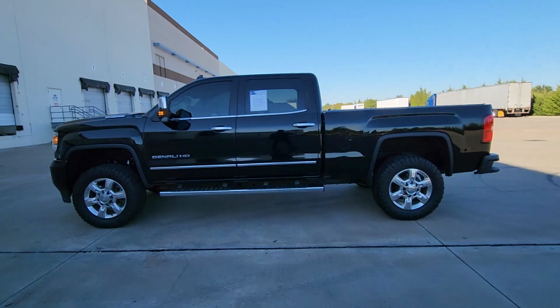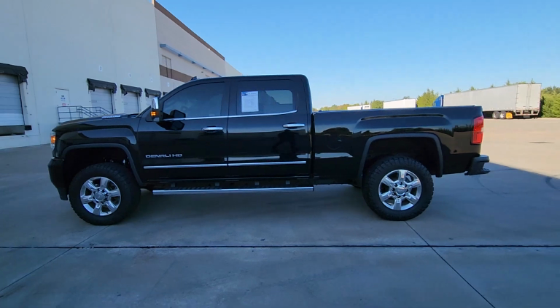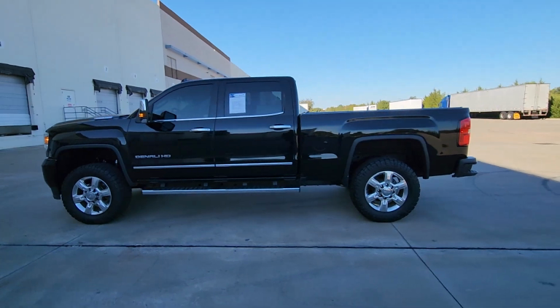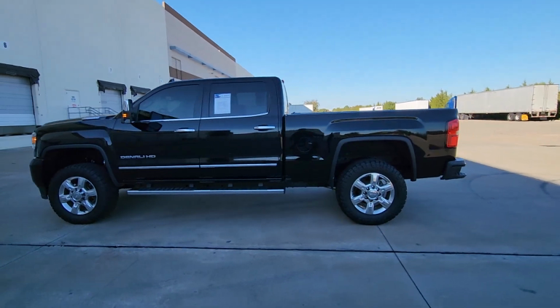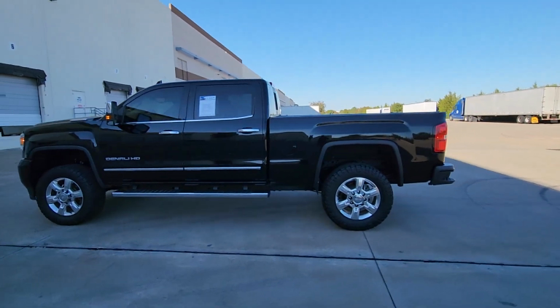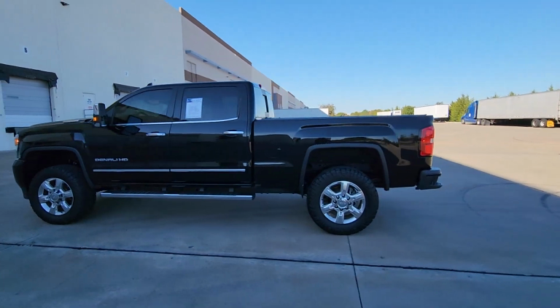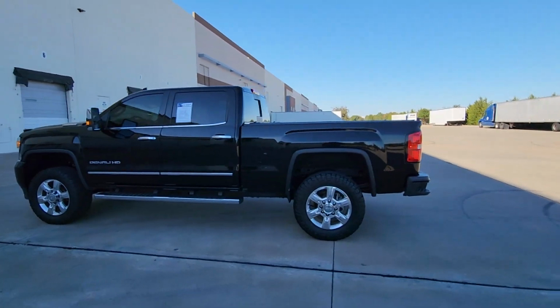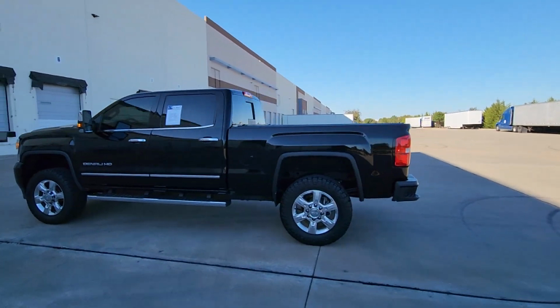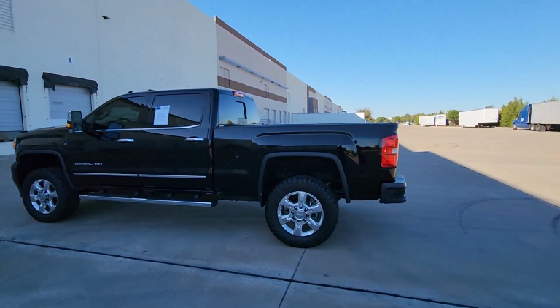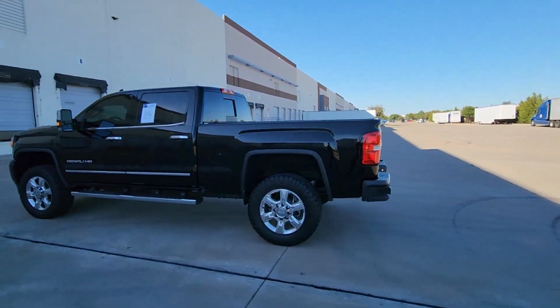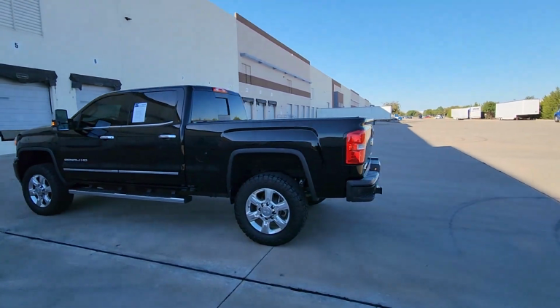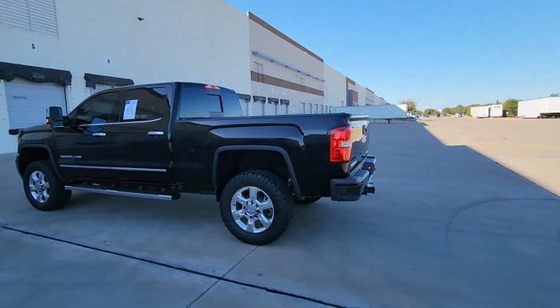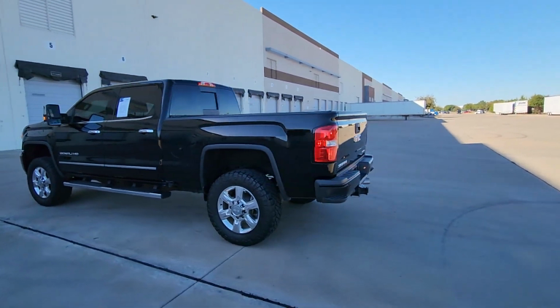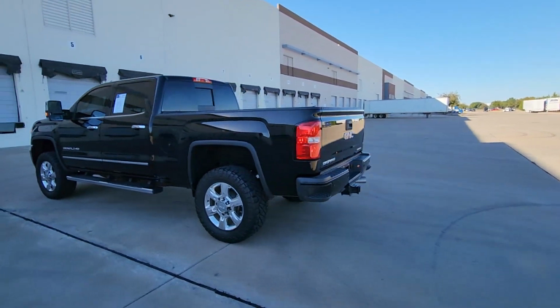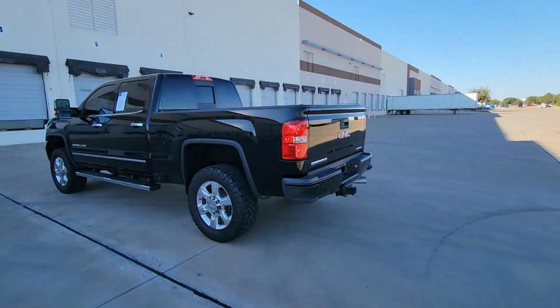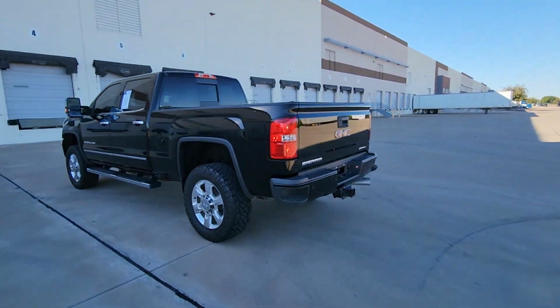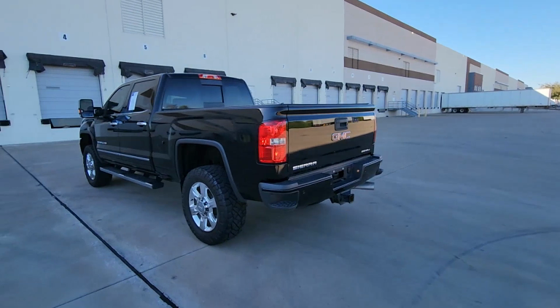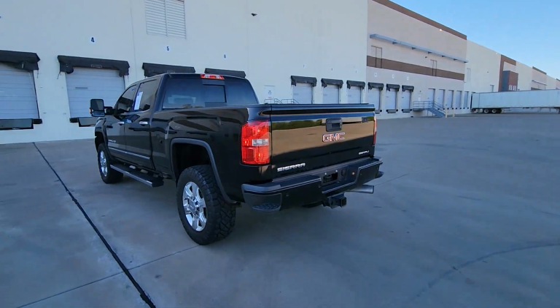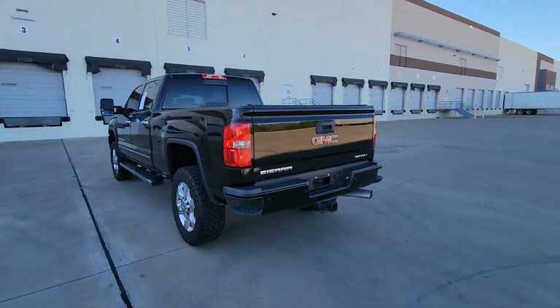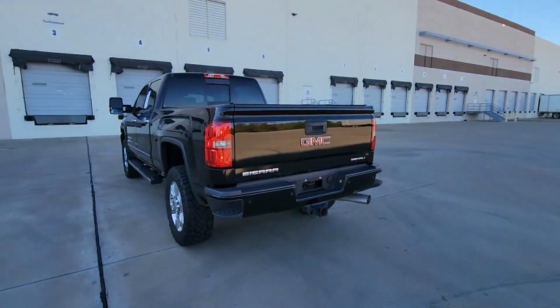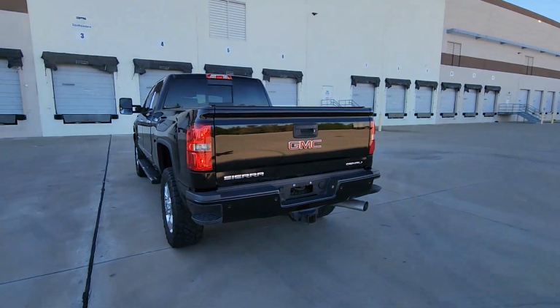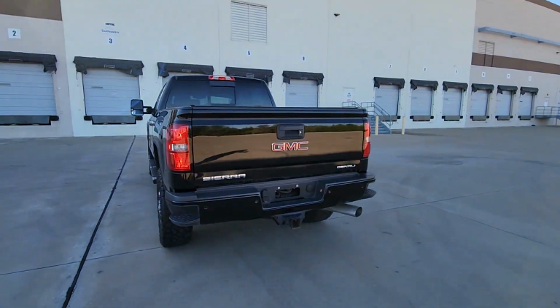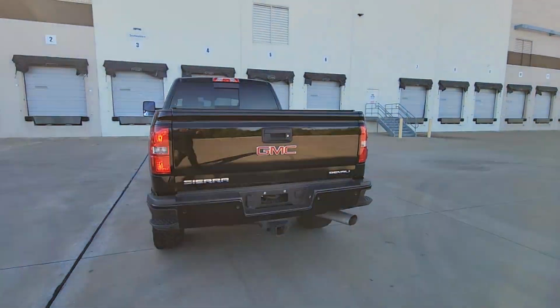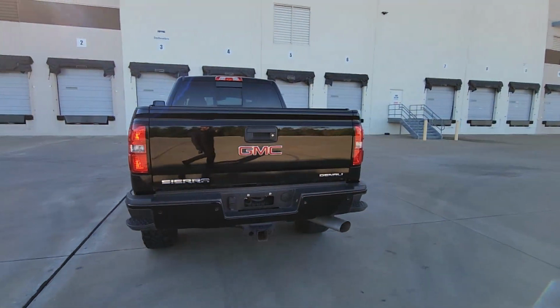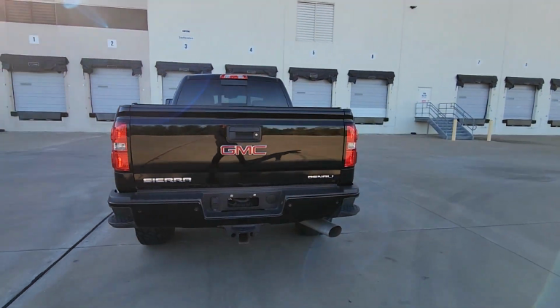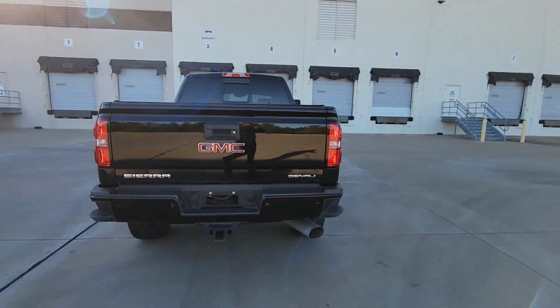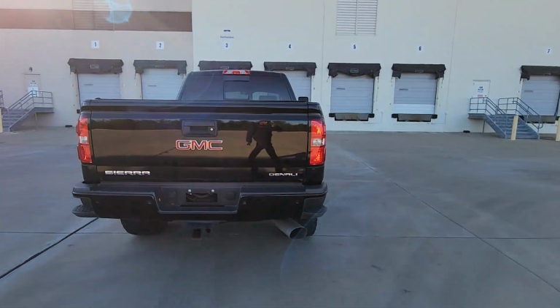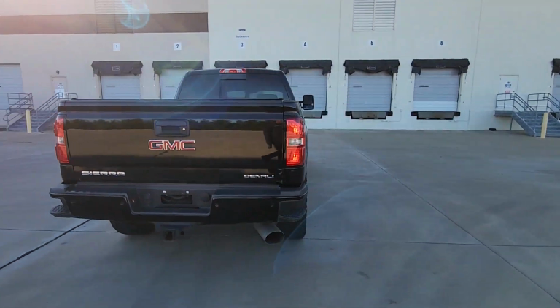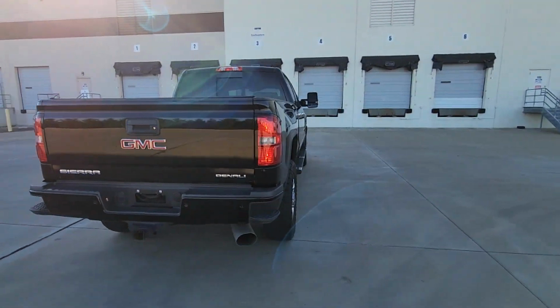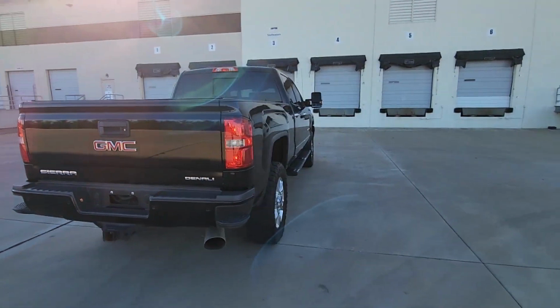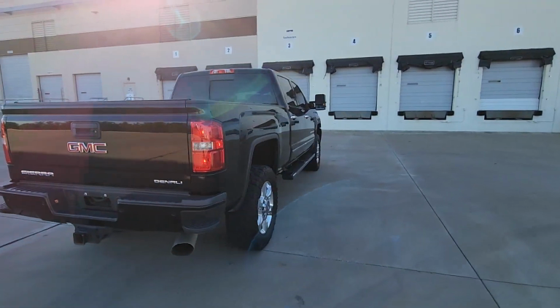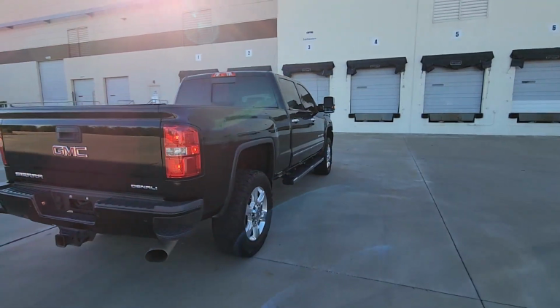Get acquainted with the 2019 GMC Sierra HD. With less than 35,000 miles on the odometer, this vehicle provides excellent value.